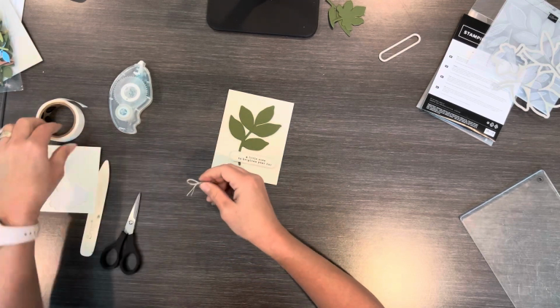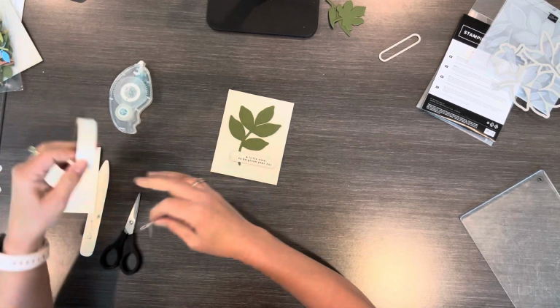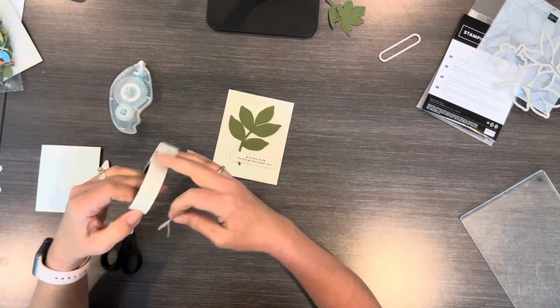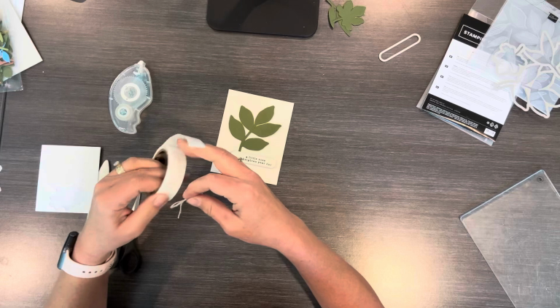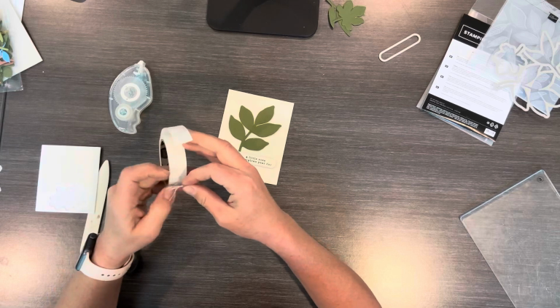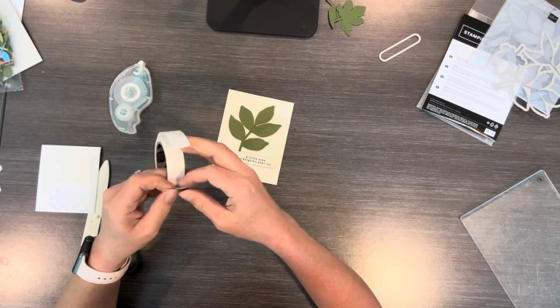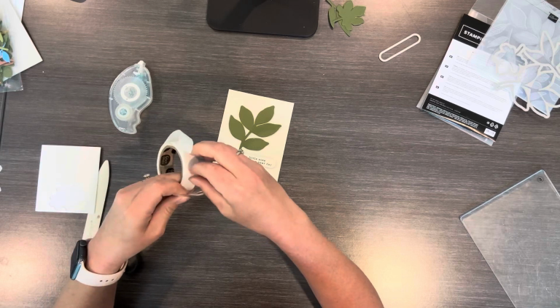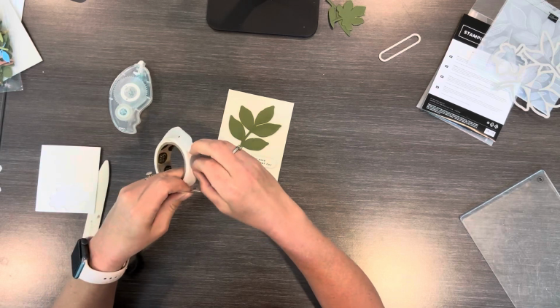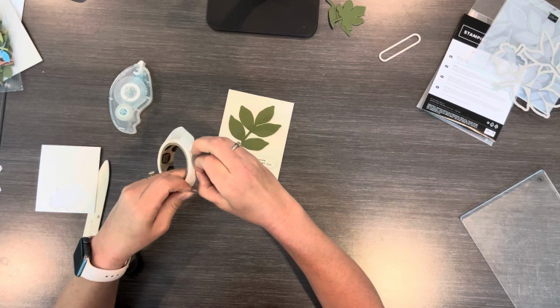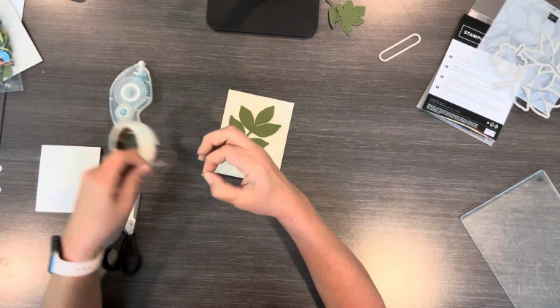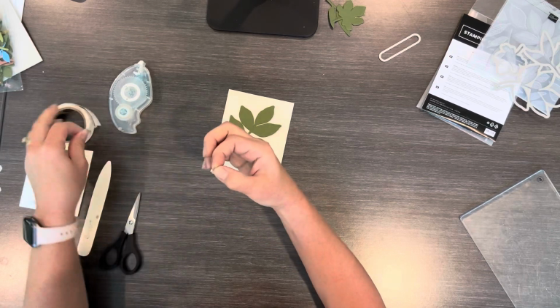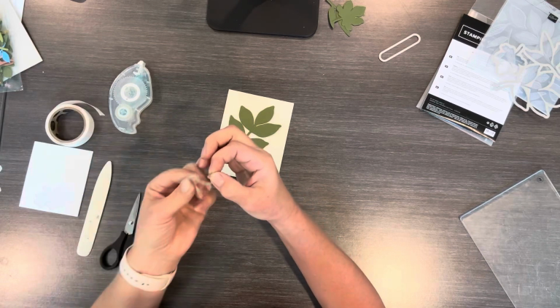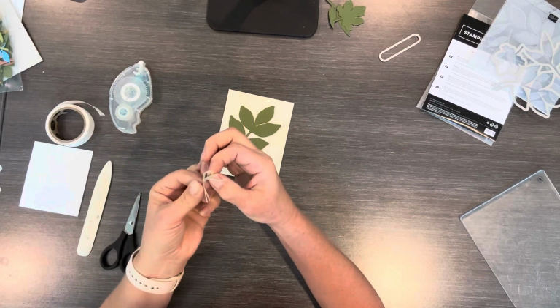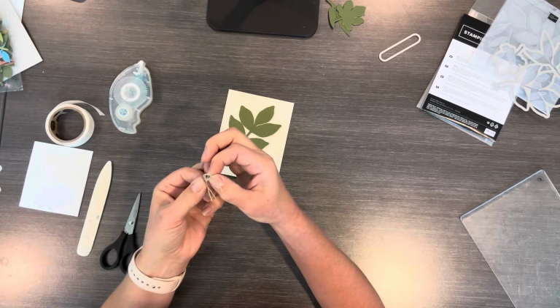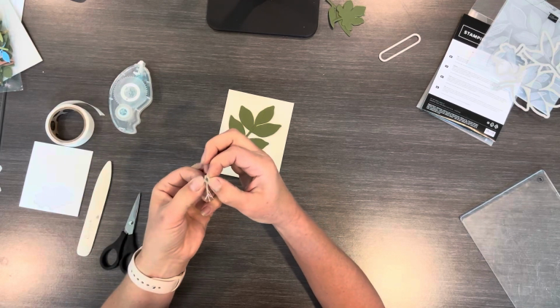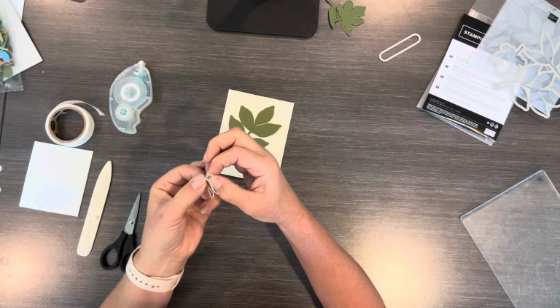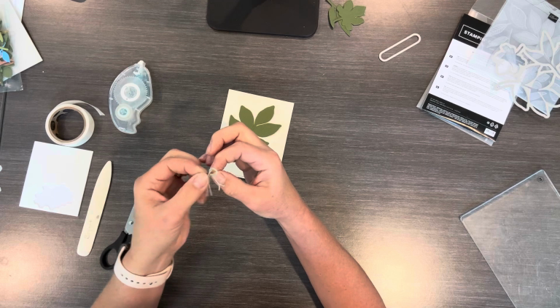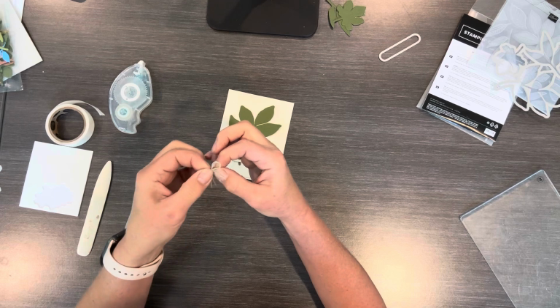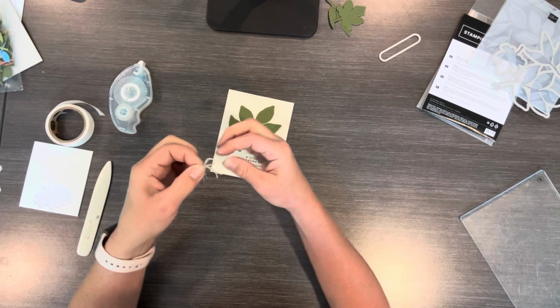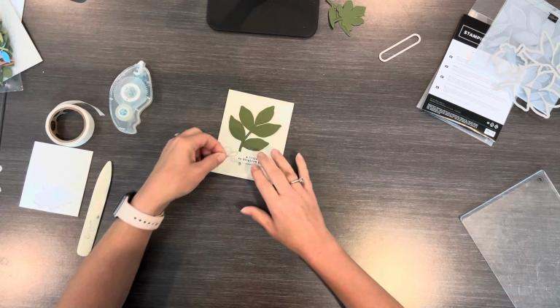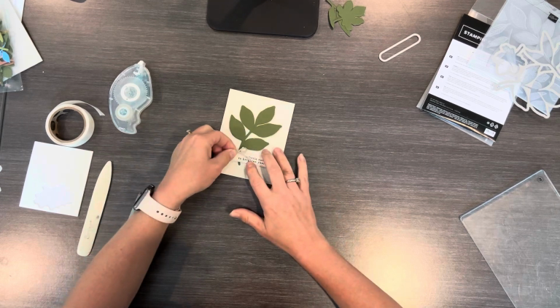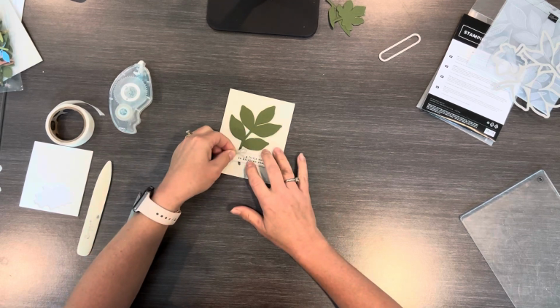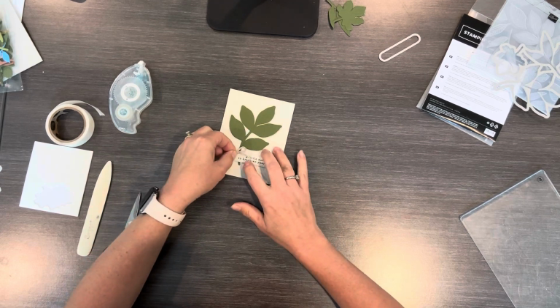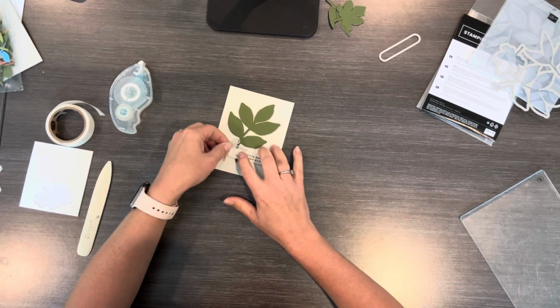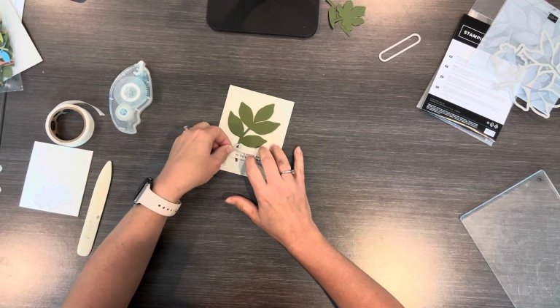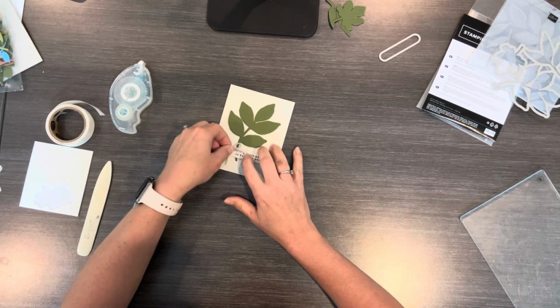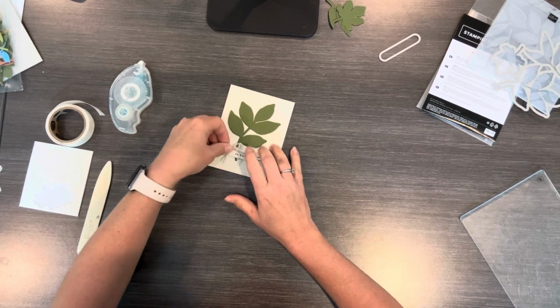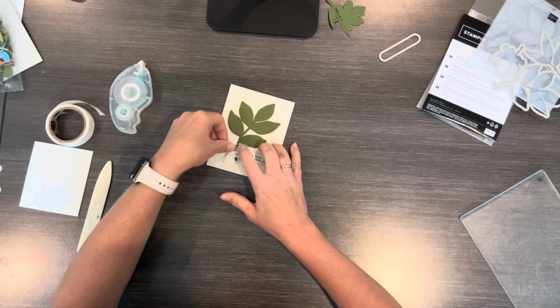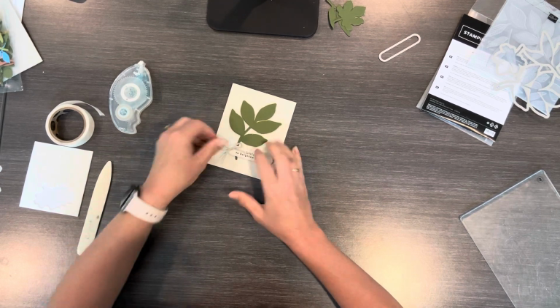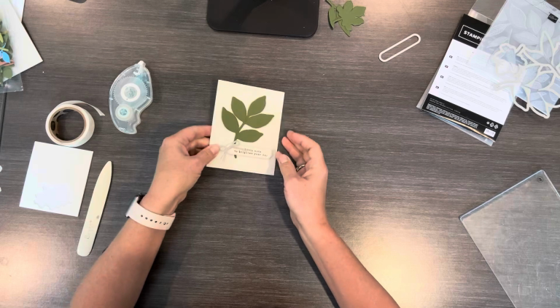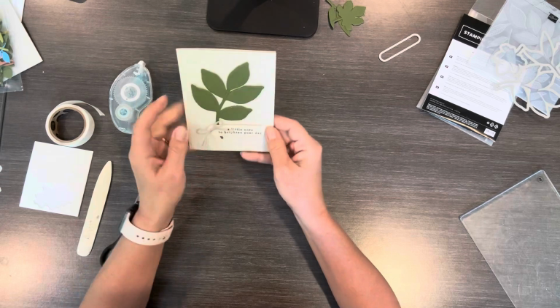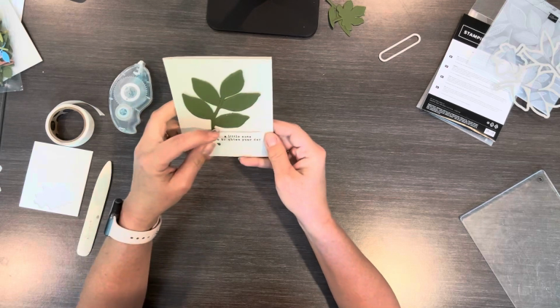I'm gonna use a glue dot. The glue dots are a little bigger than what you'd want for this, so I kind of squeeze it together and then place it on here. So here's my card — 'A little note to brighten your day.'